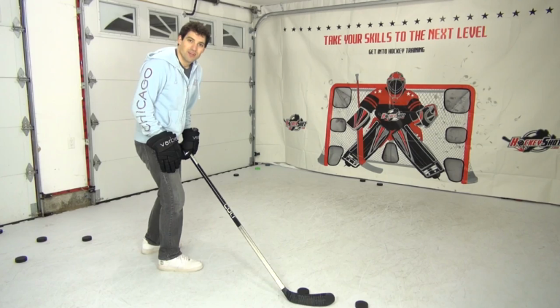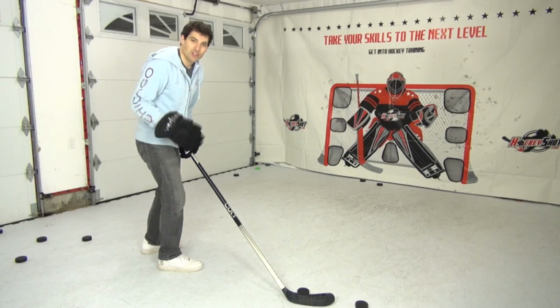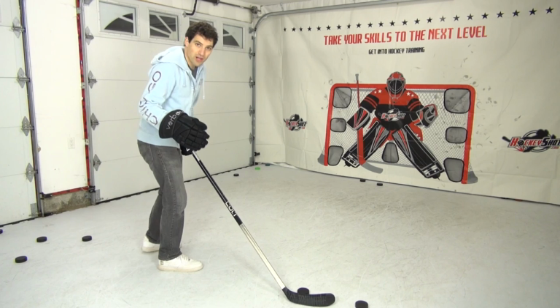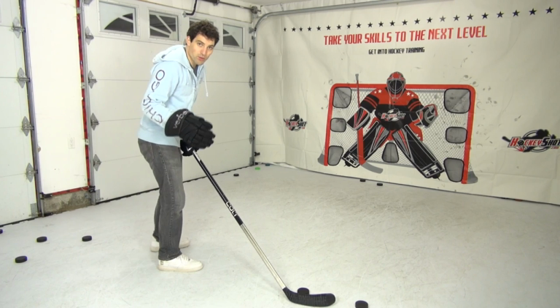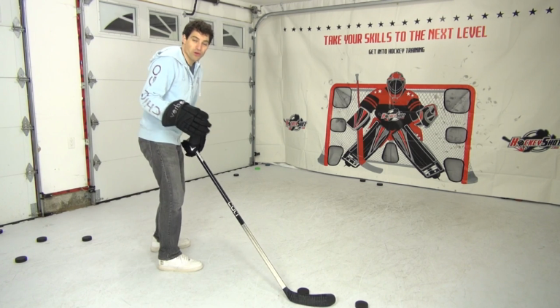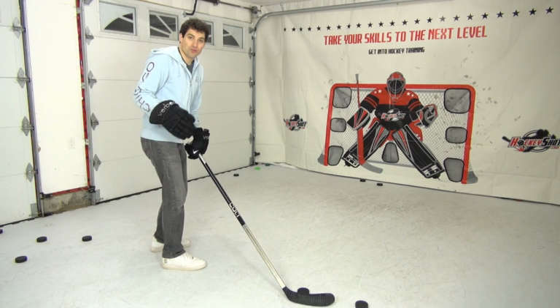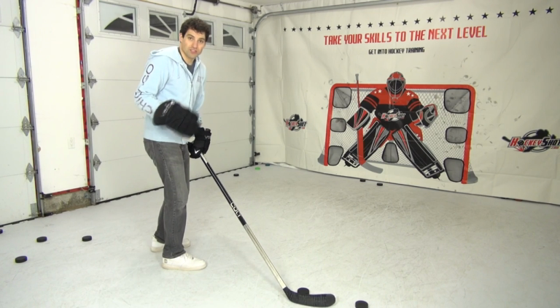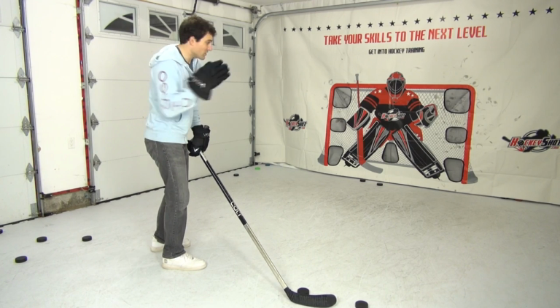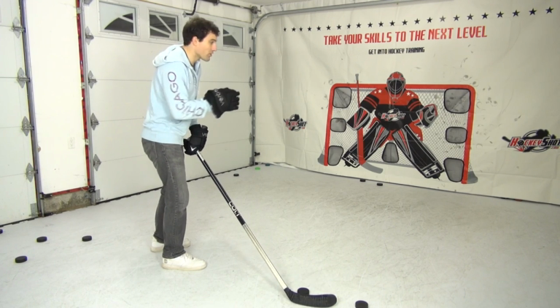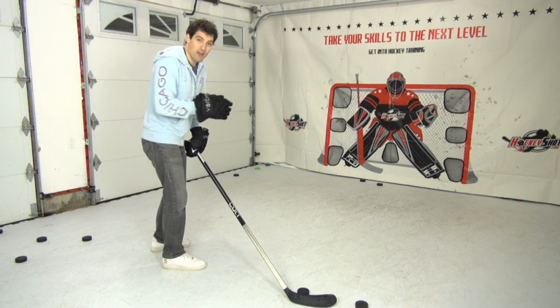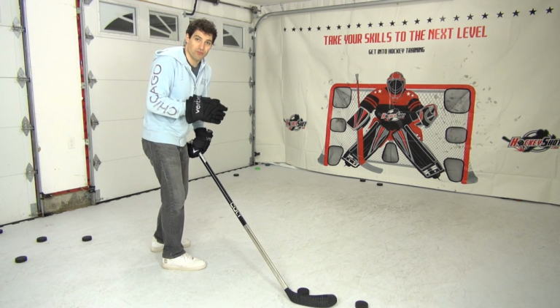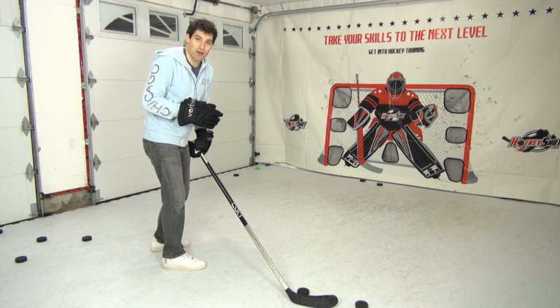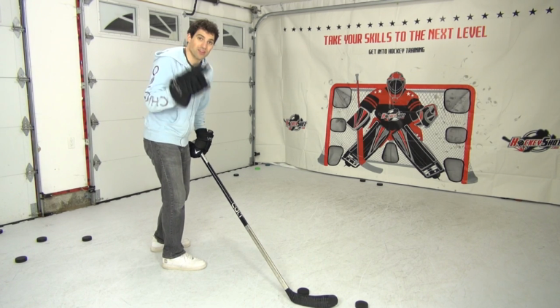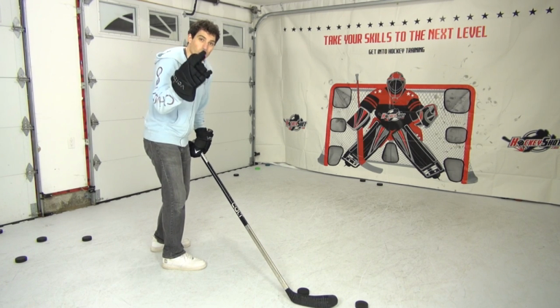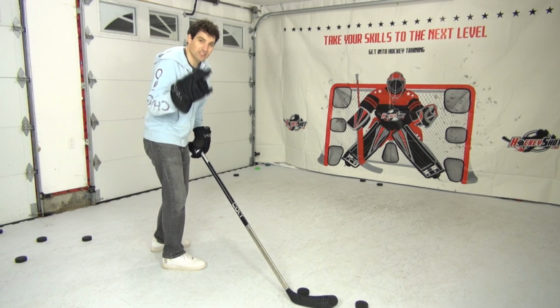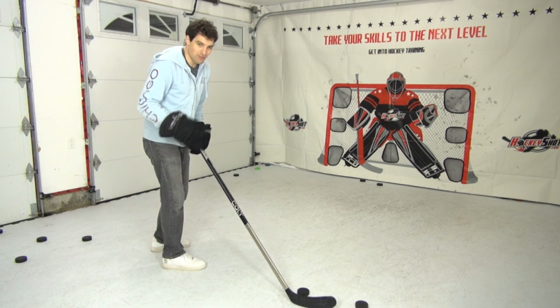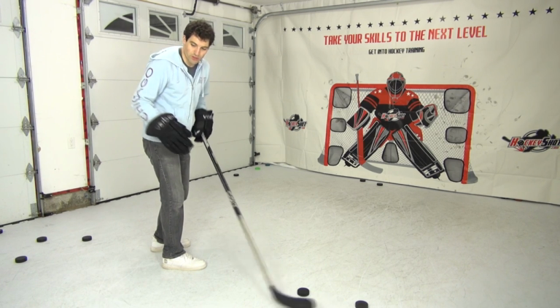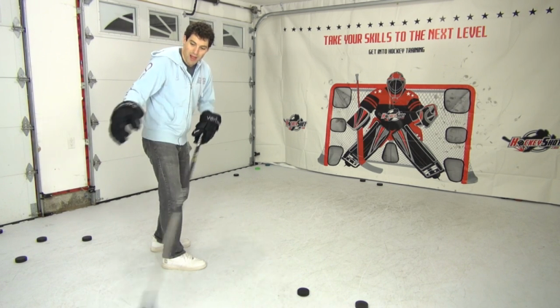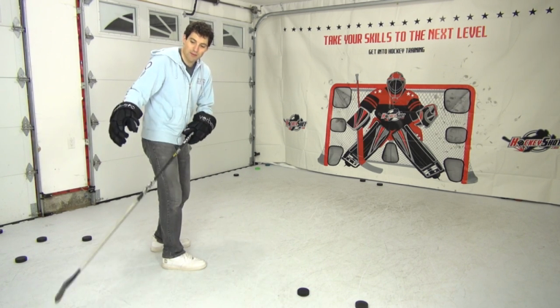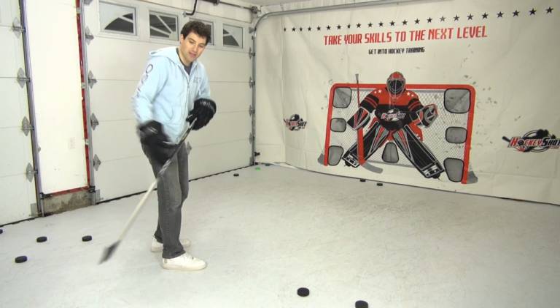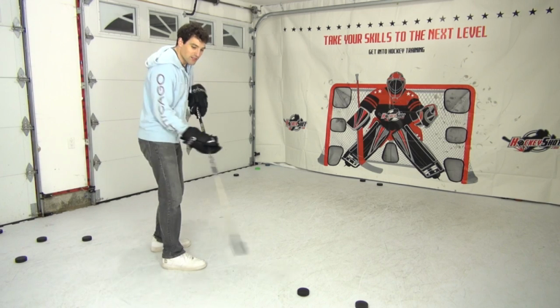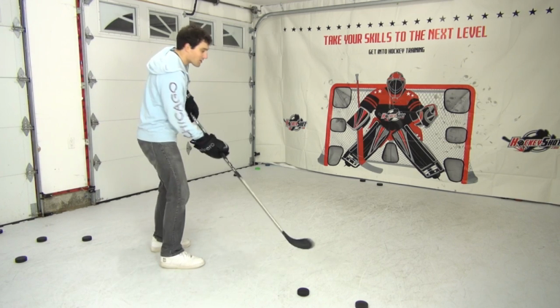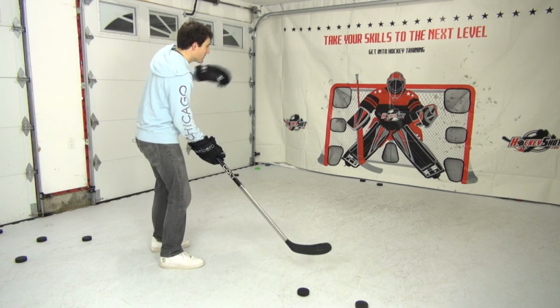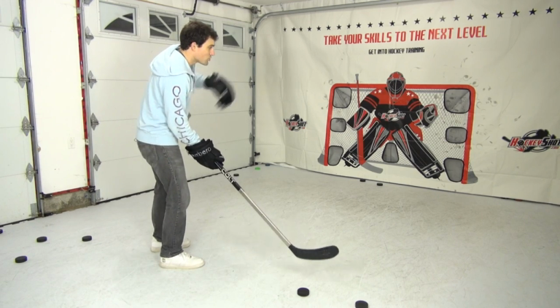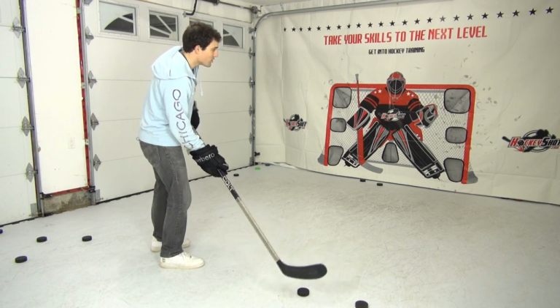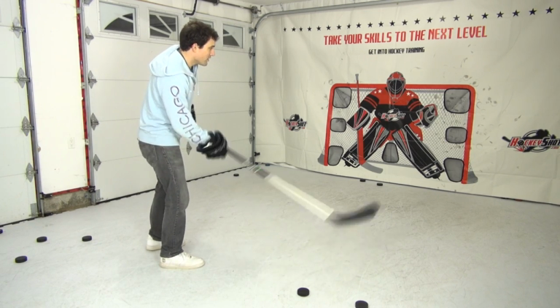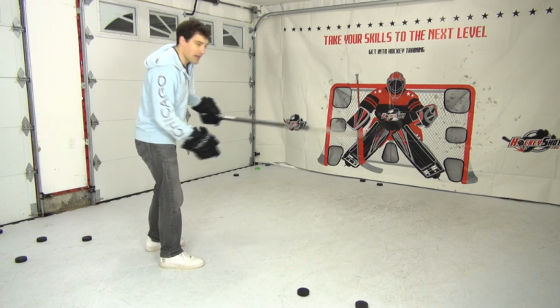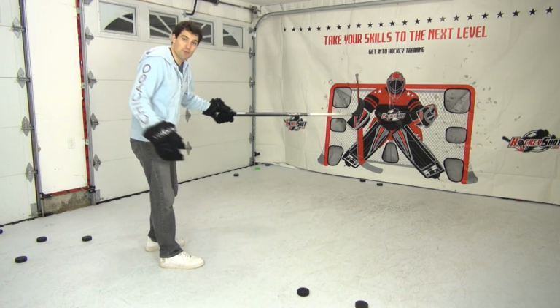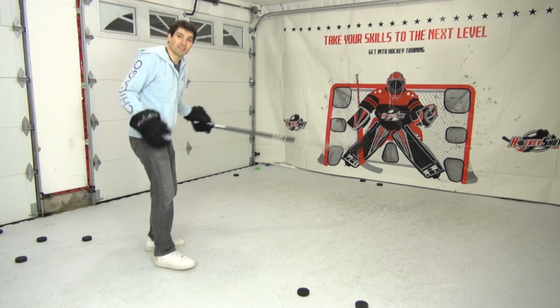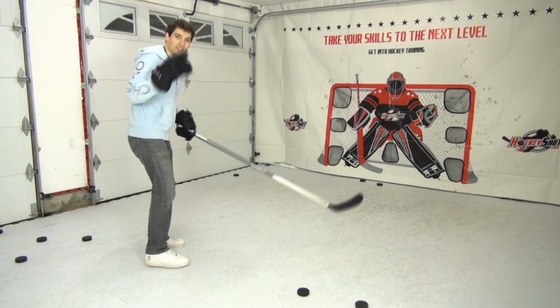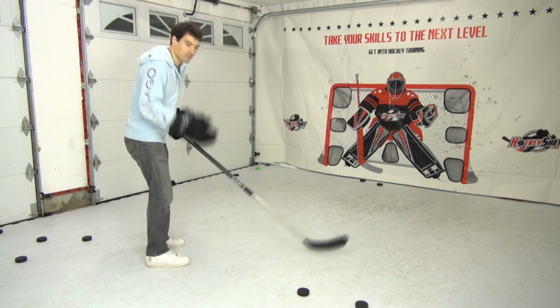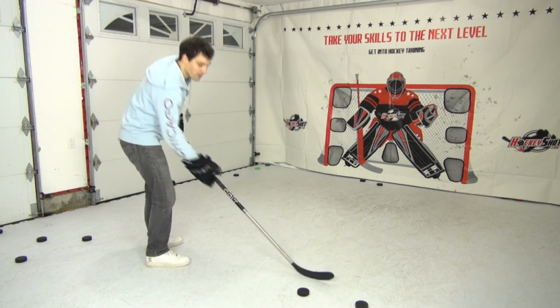A good shooting habit to work into your drills is to go to the net for the rebound — at least one stop. So I'm going to do a backhand pass, stop it, shoot it, and I'm going to aim to miss and then stuff it once.